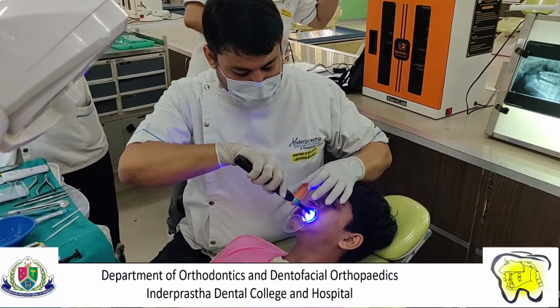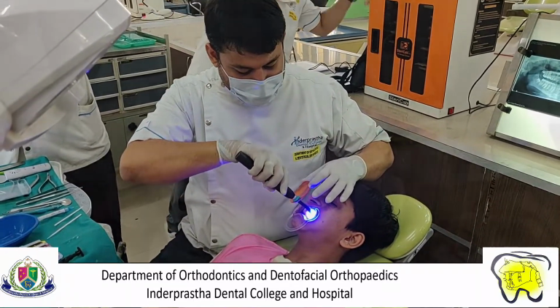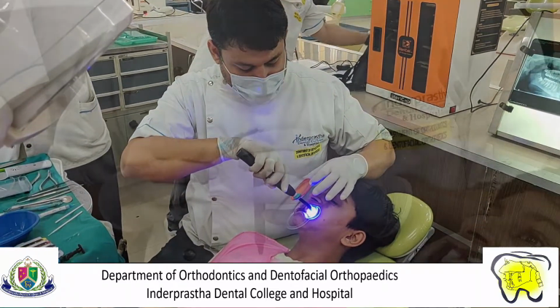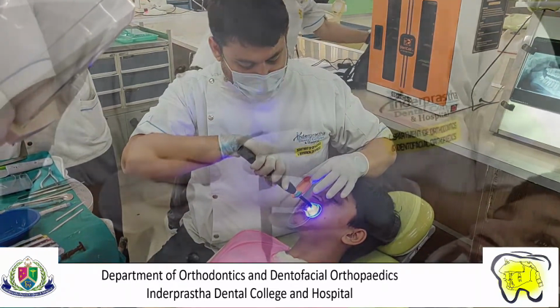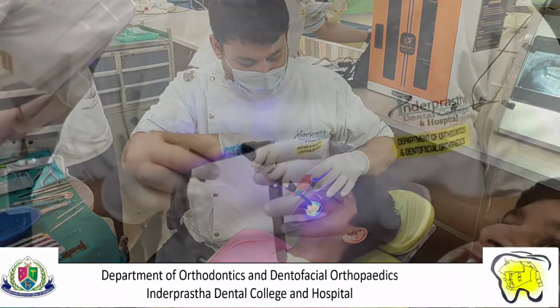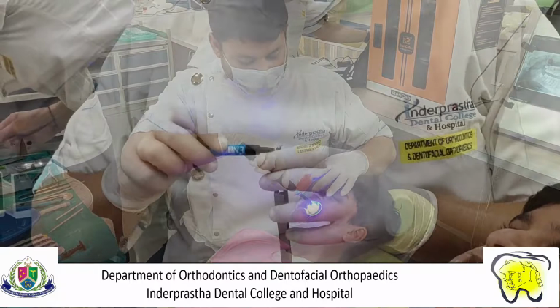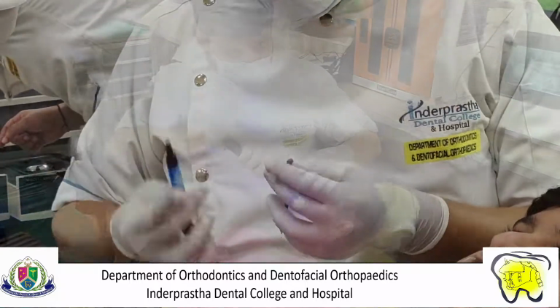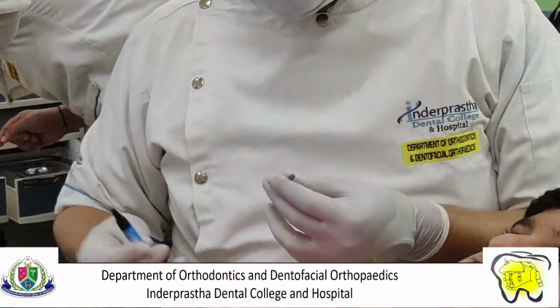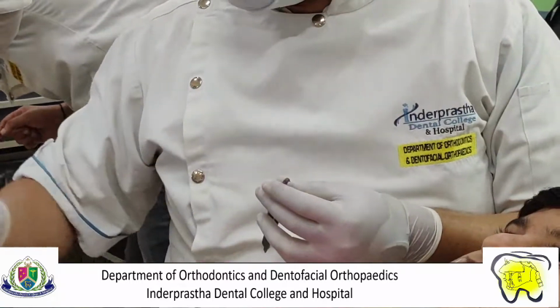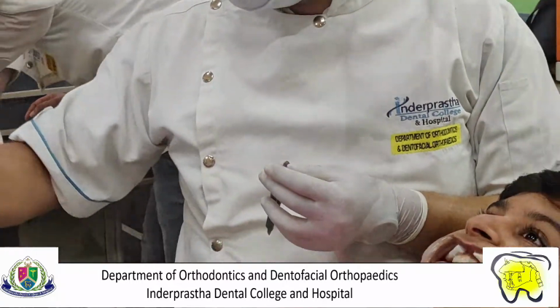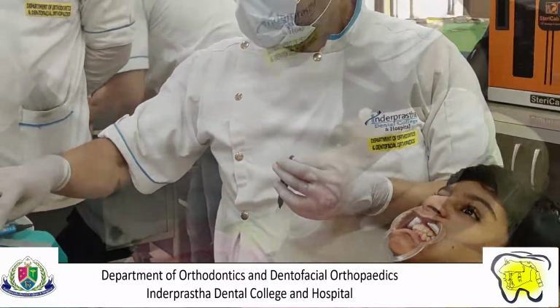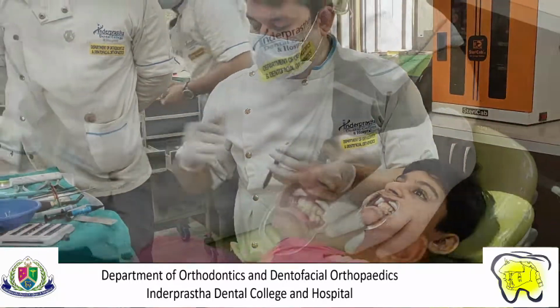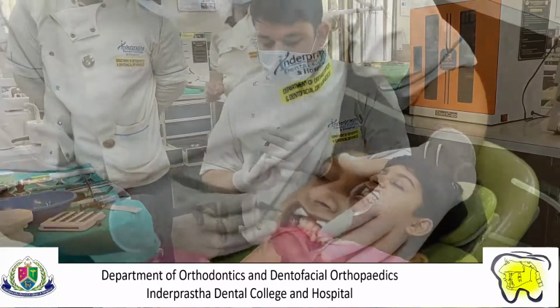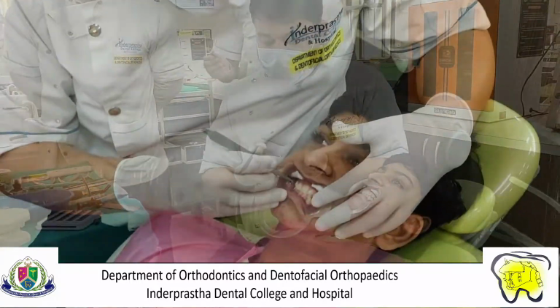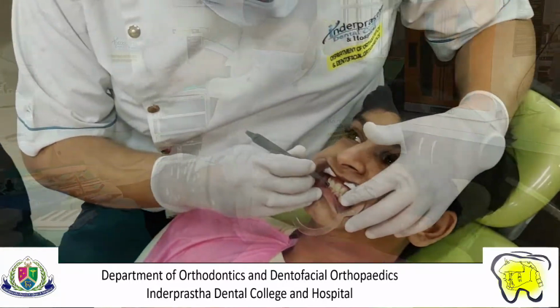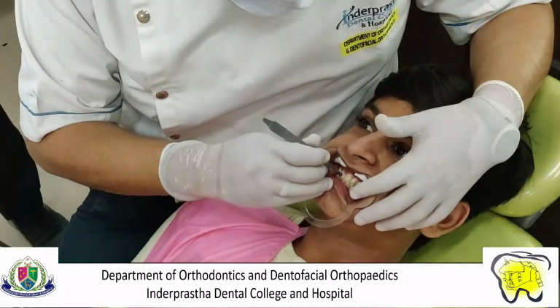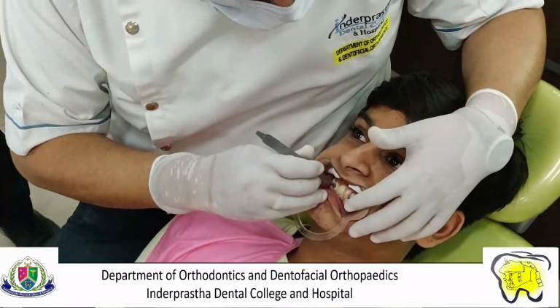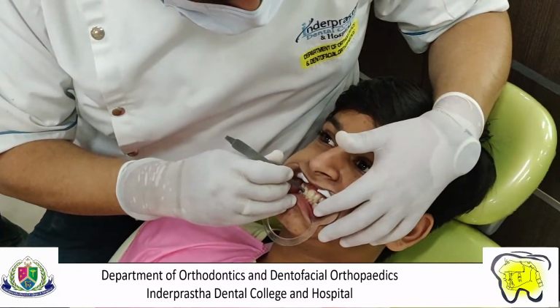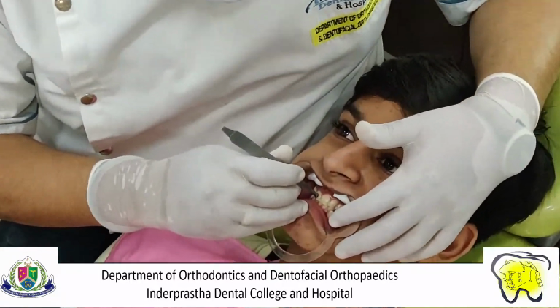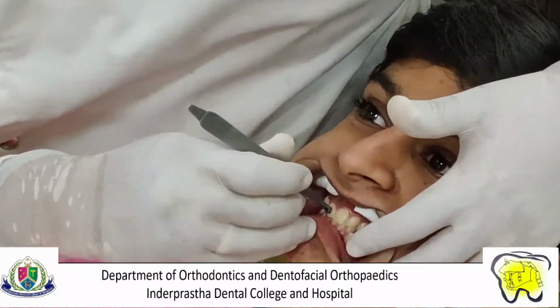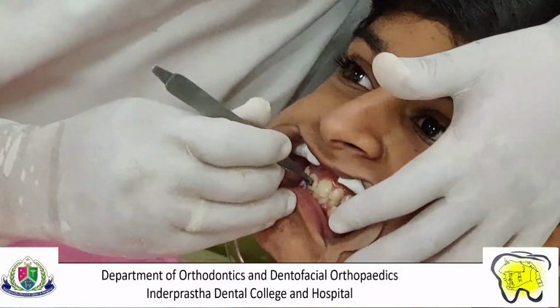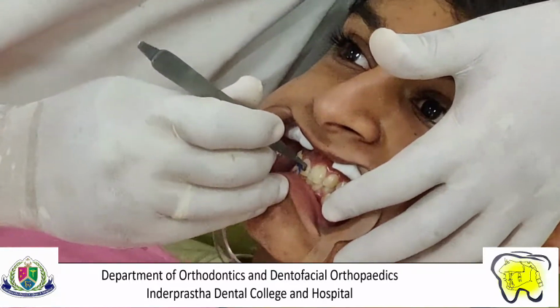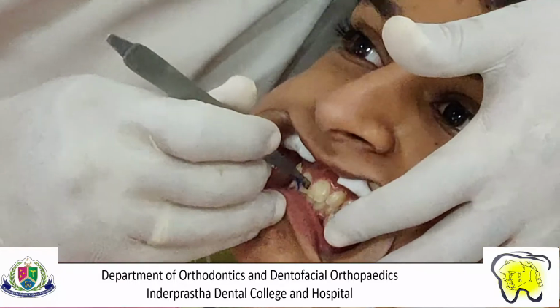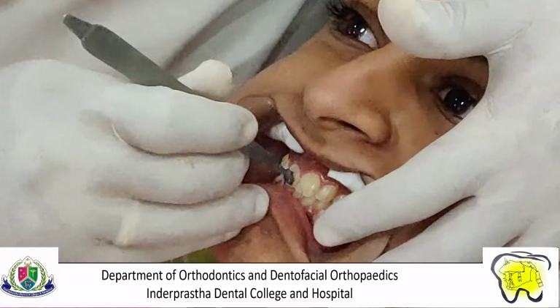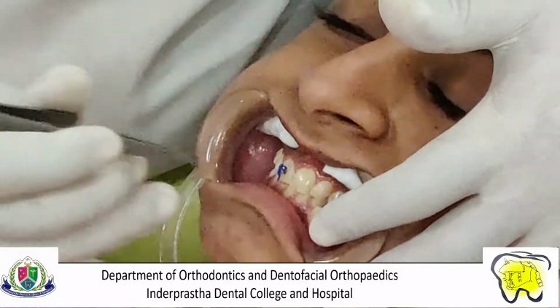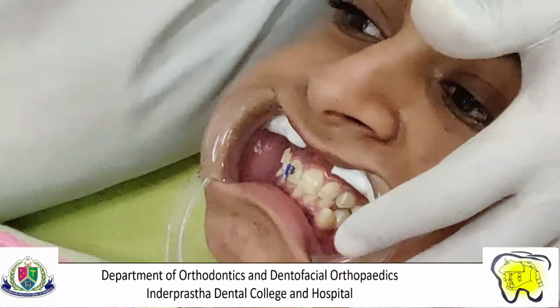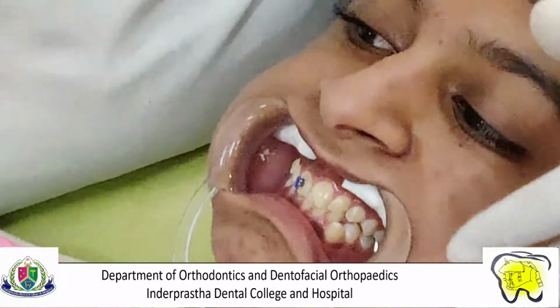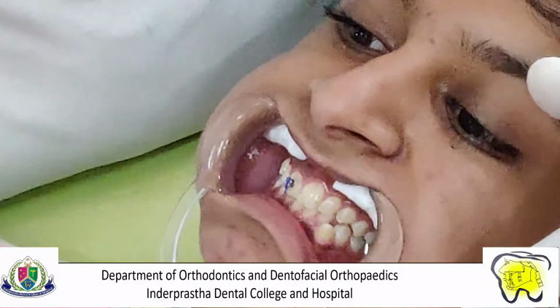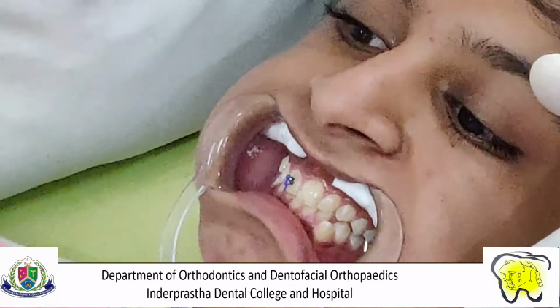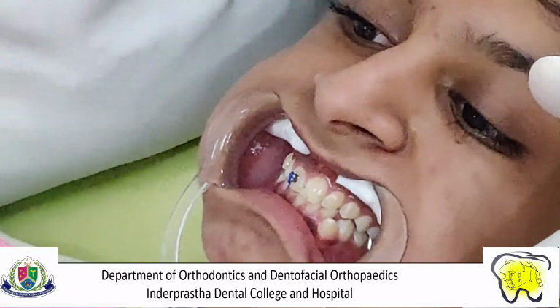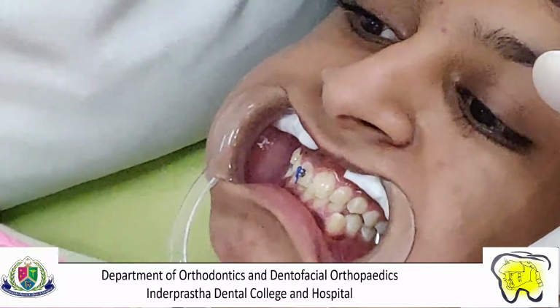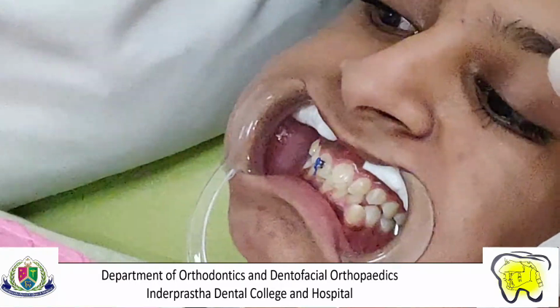An adequate amount of composite is applied on the bracket and placed on the previously designated location over the tooth, marking the completion of bracket placement.